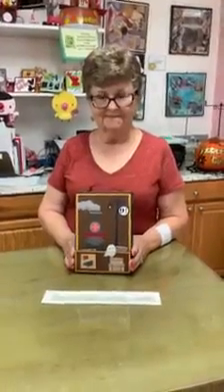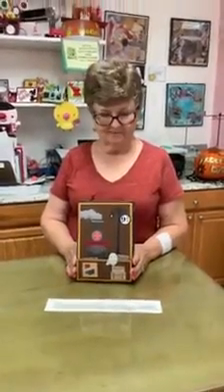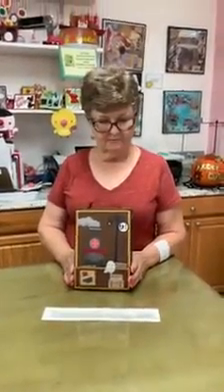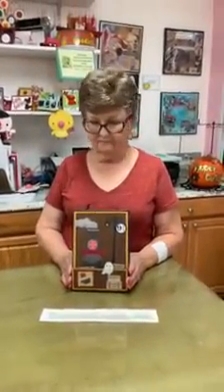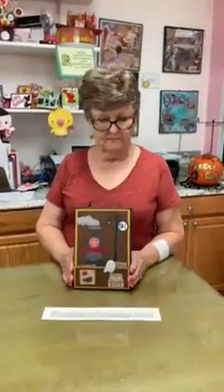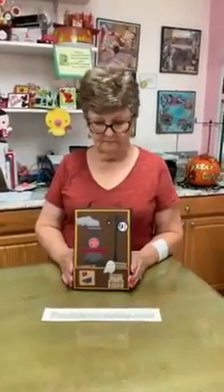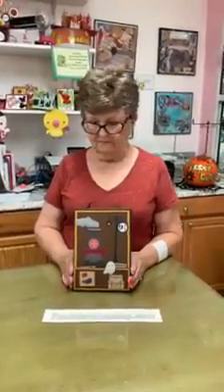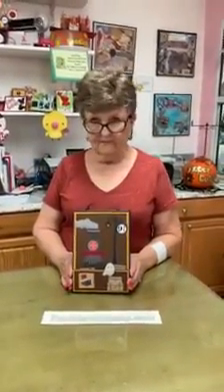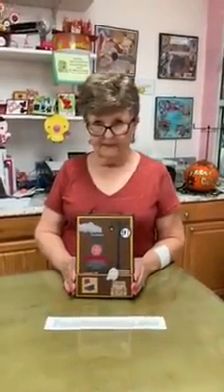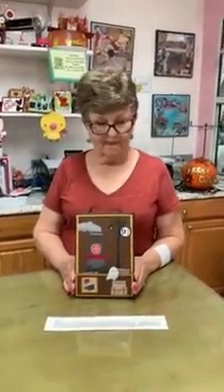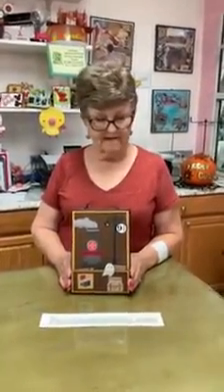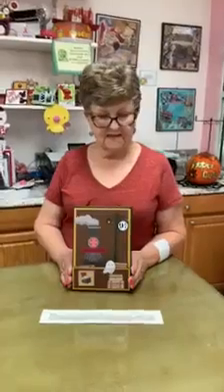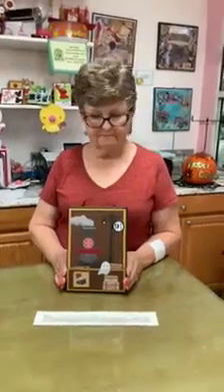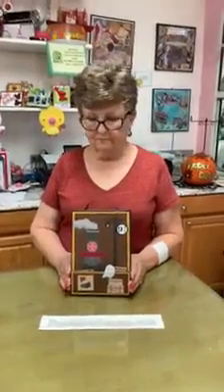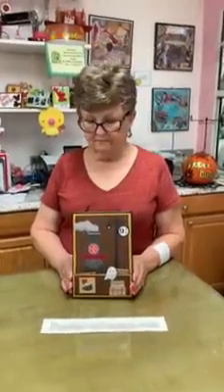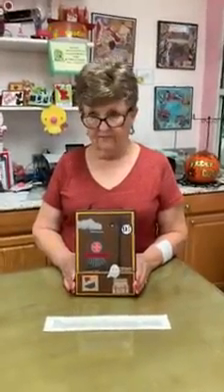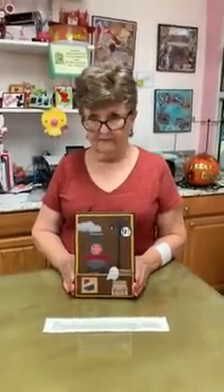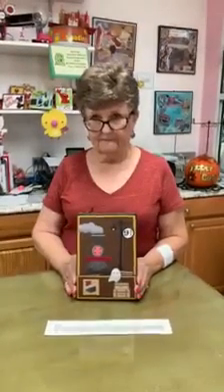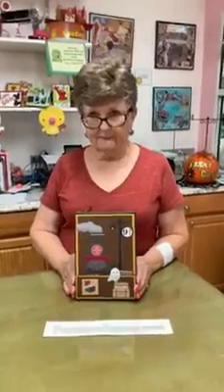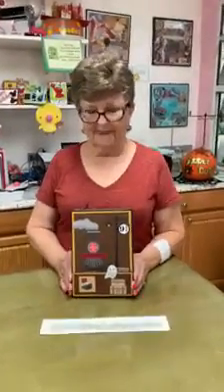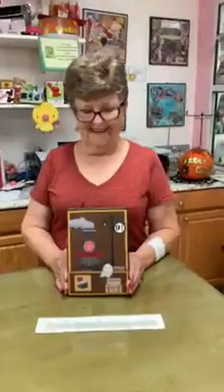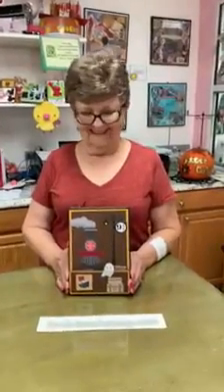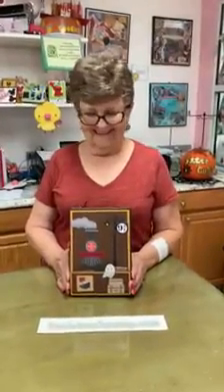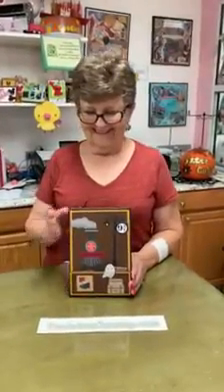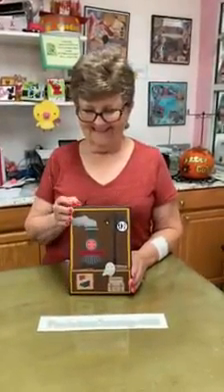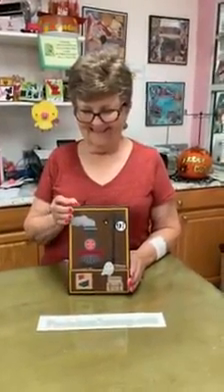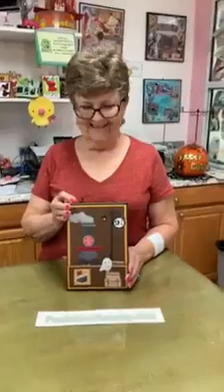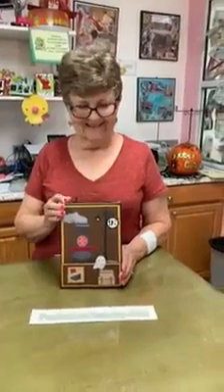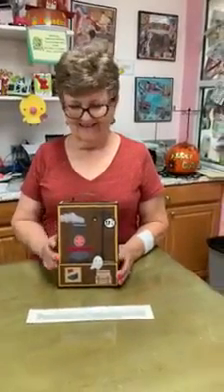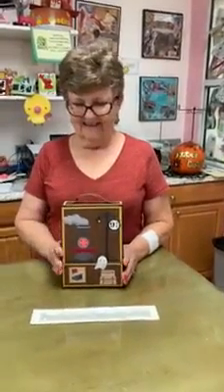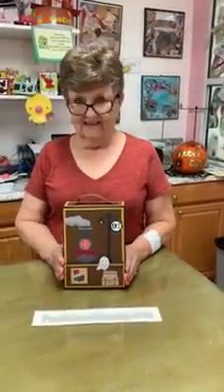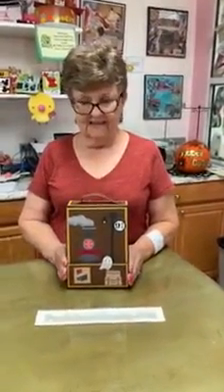Hi there, it's Paula and Barb the Builder from Paula Loves to Stamp, and we're finally going to show you the whole Harry Potter suitcase book. So here's Barb.